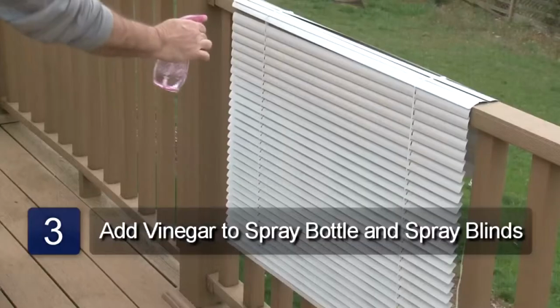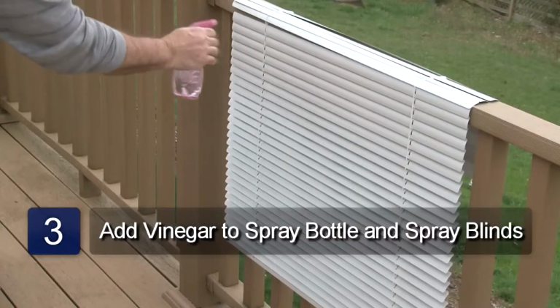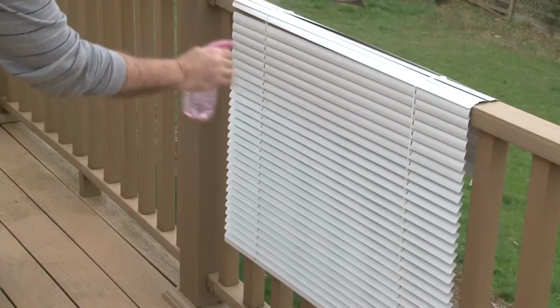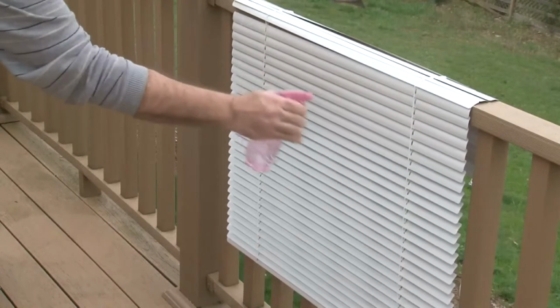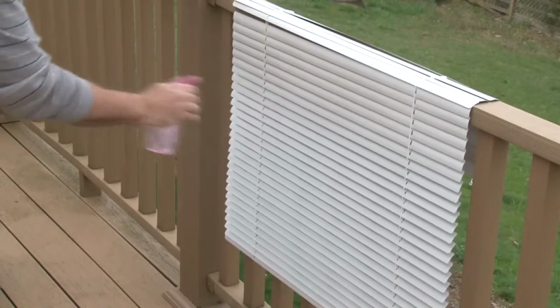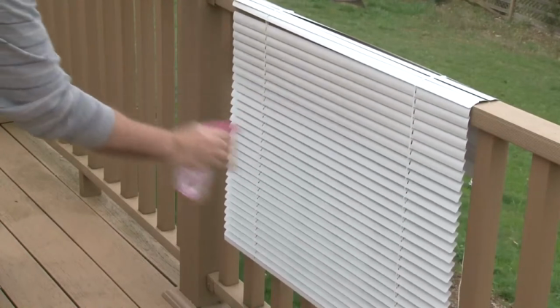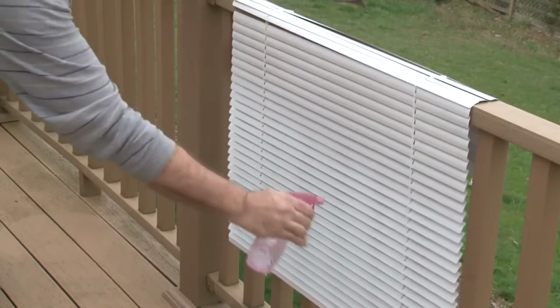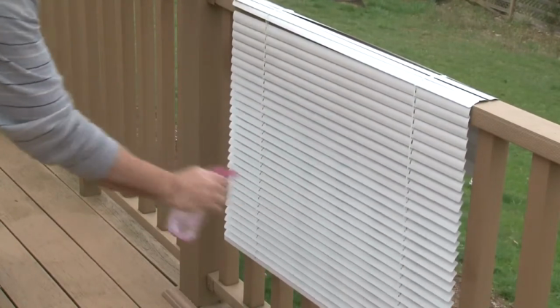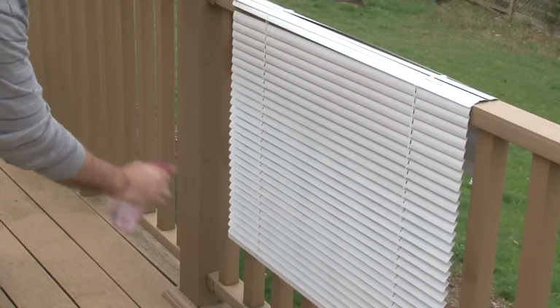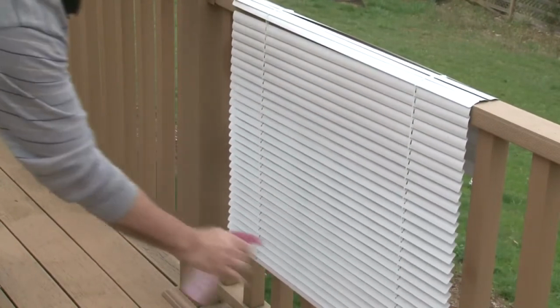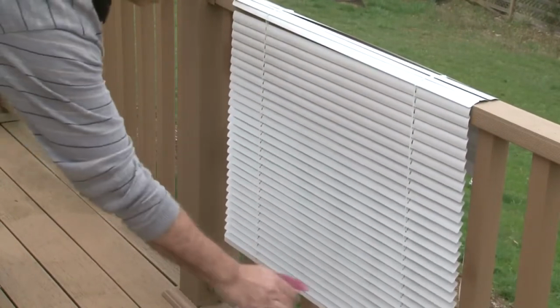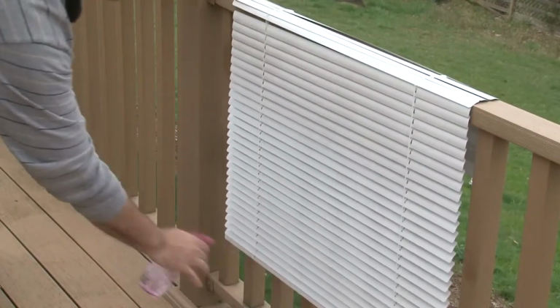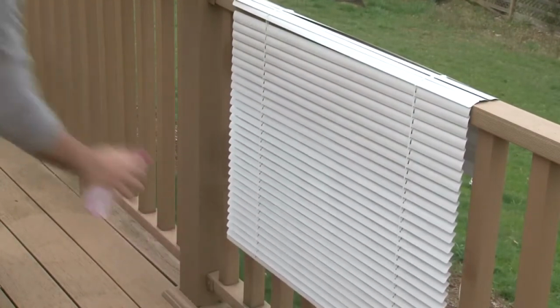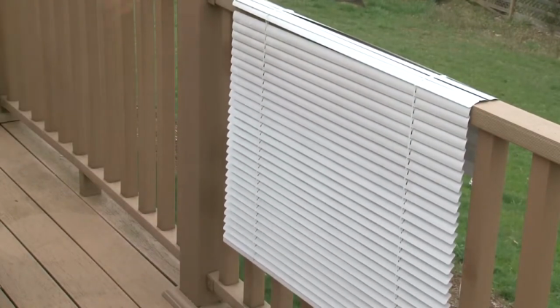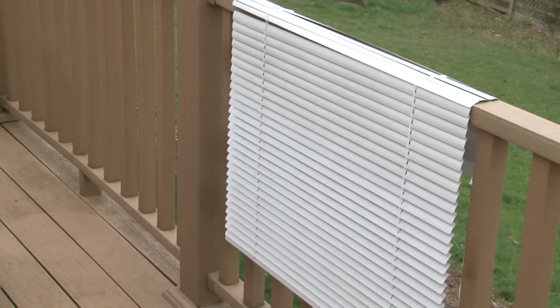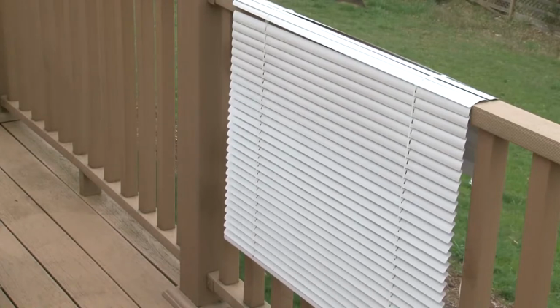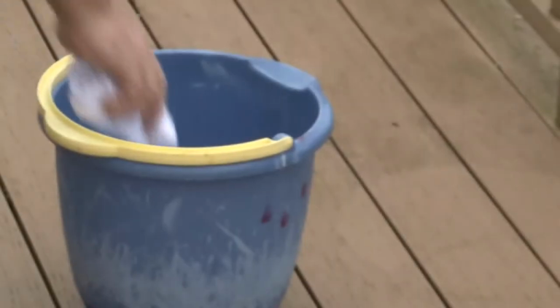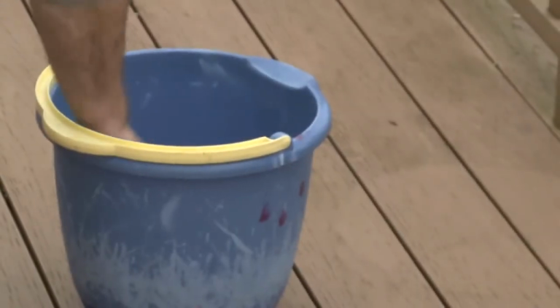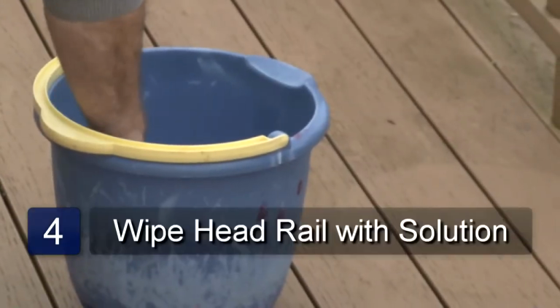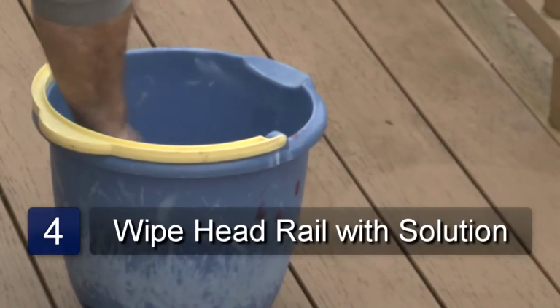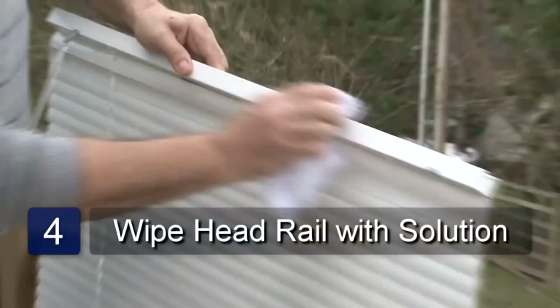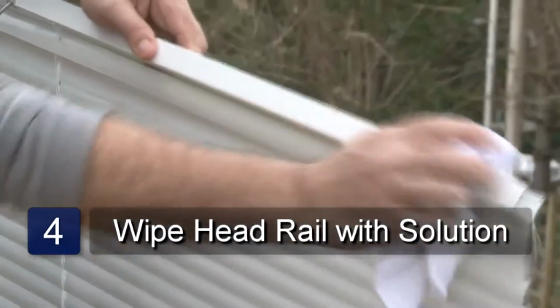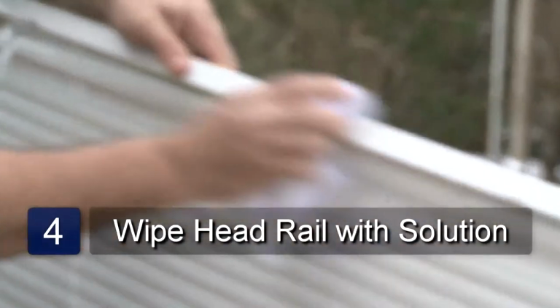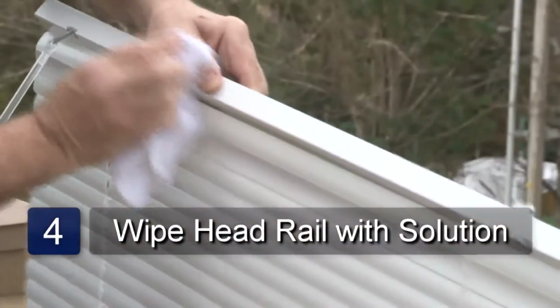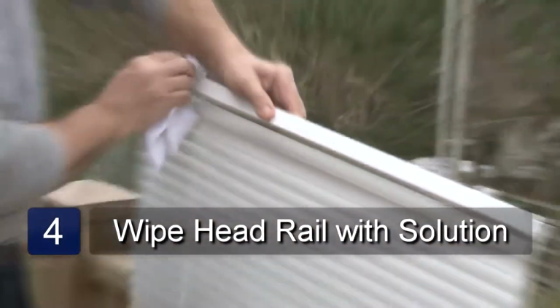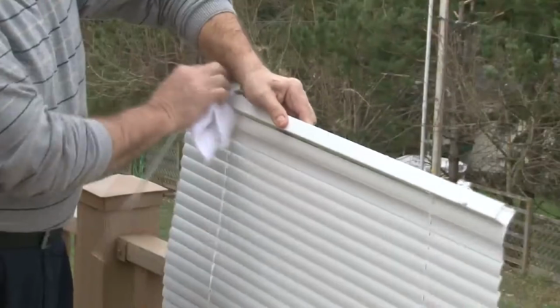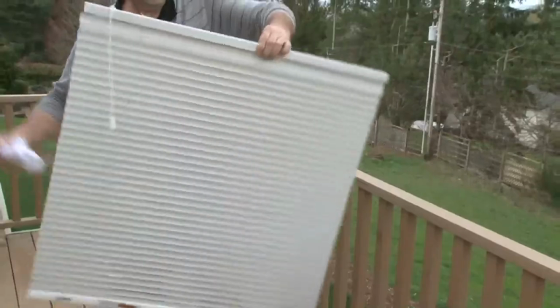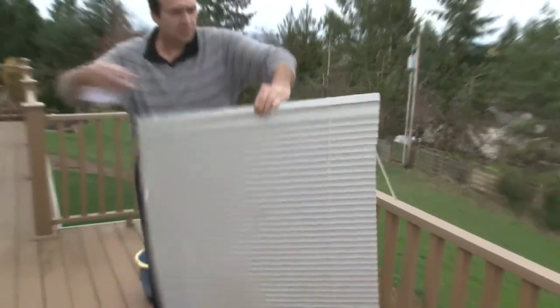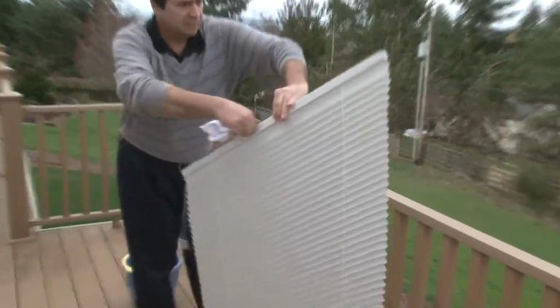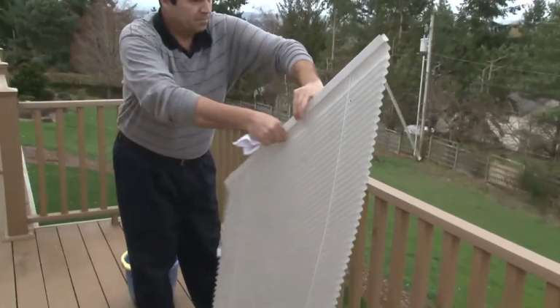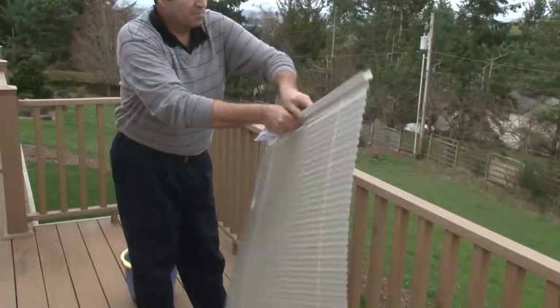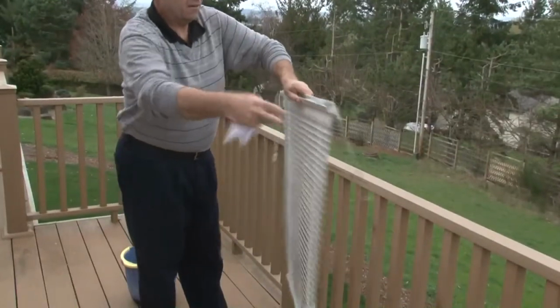Spray the vinegar water over the entire surface of the blind. Do not spray on the head rail. Wet the cloth with the solution and wipe off the head rail. Turn the blind over and repeat on the other side.